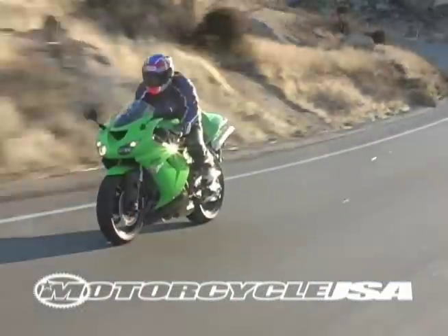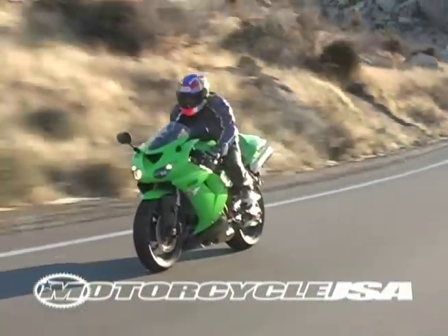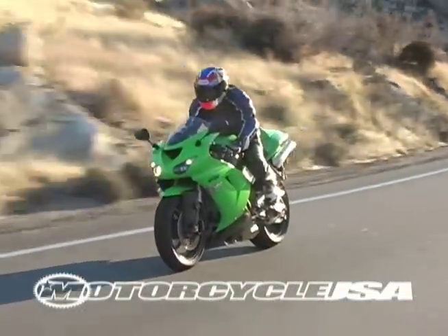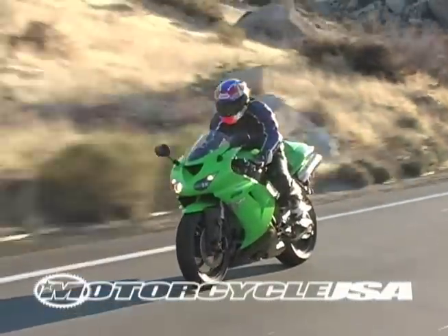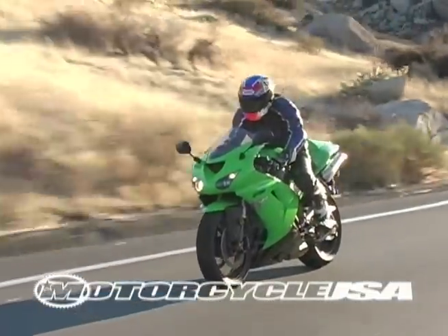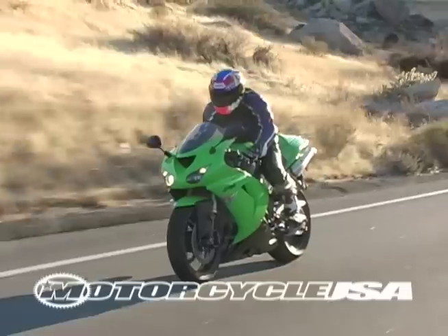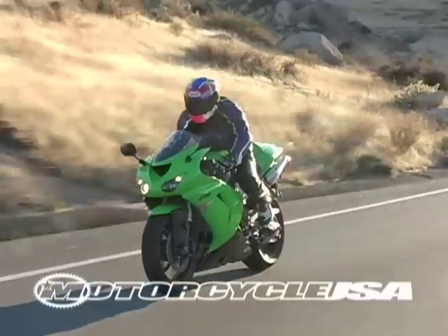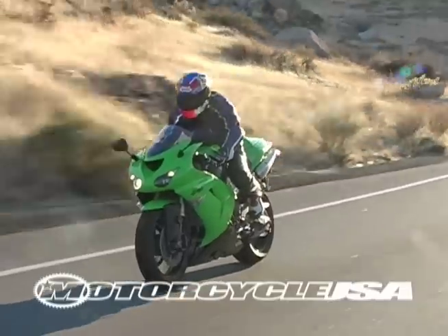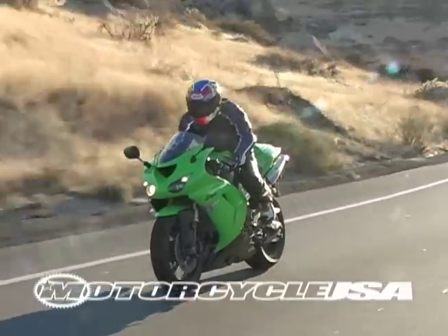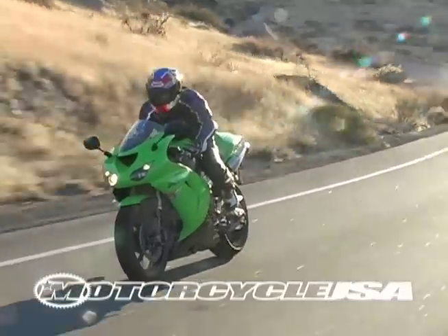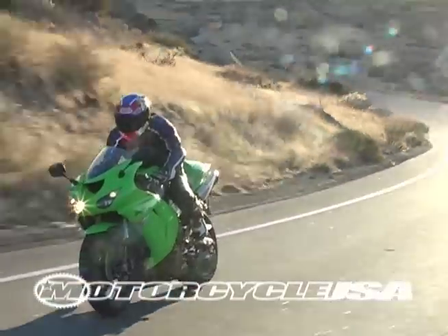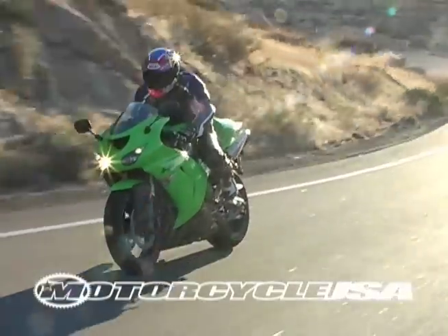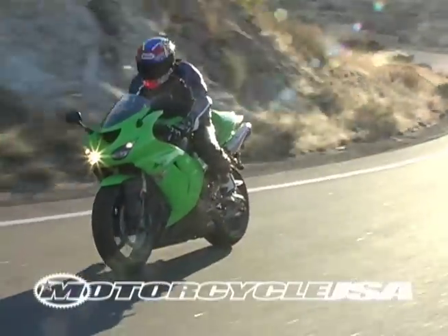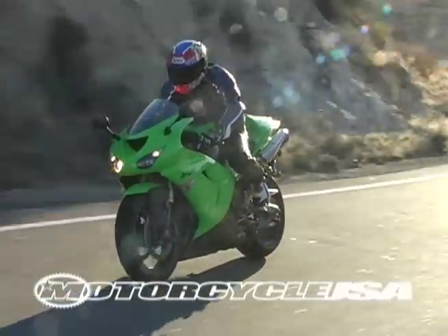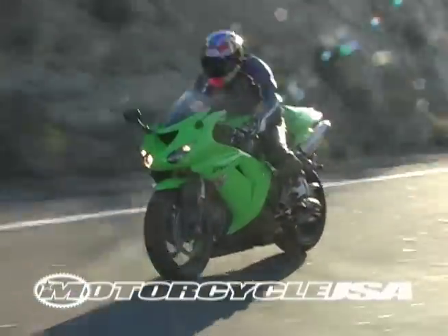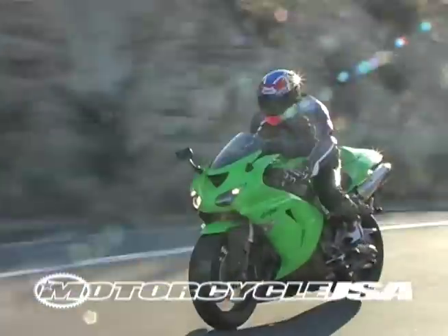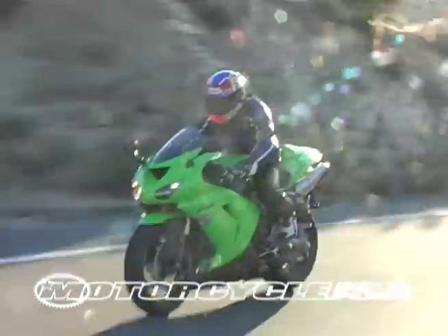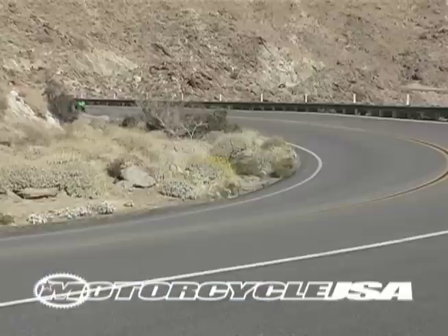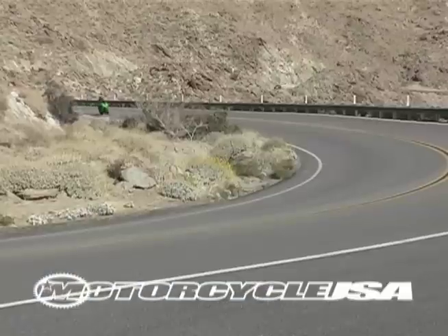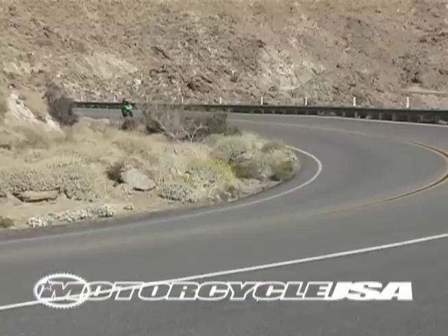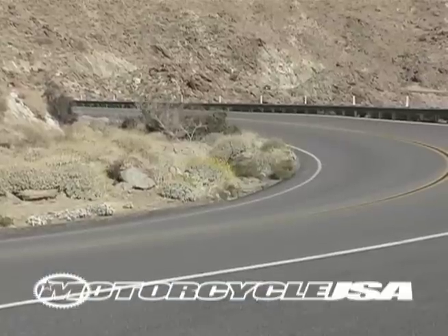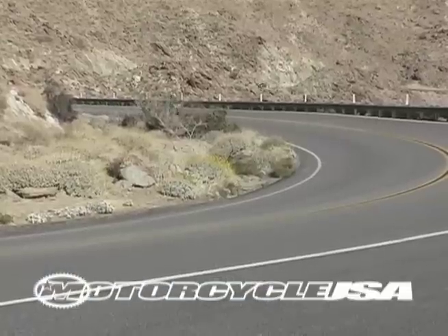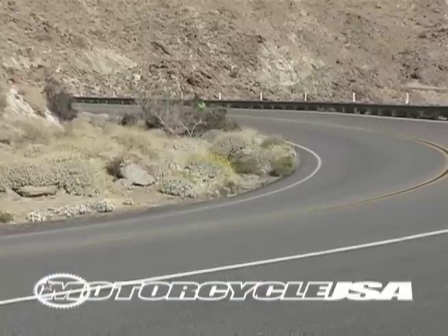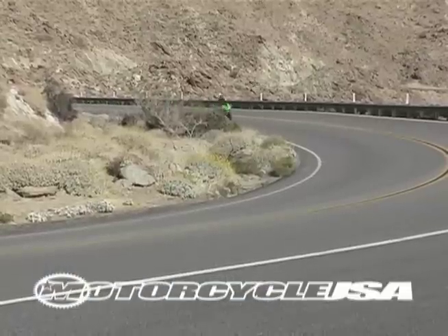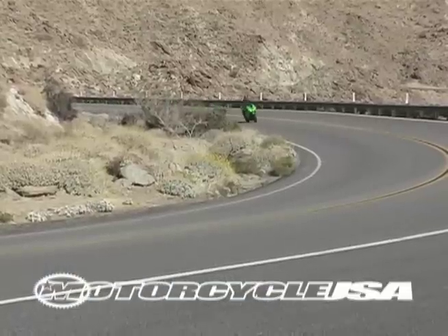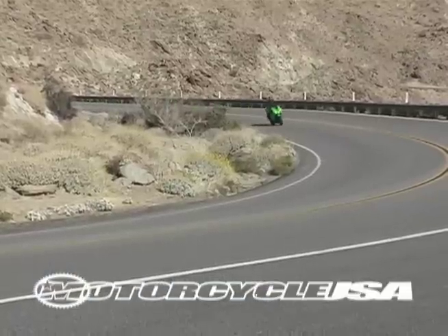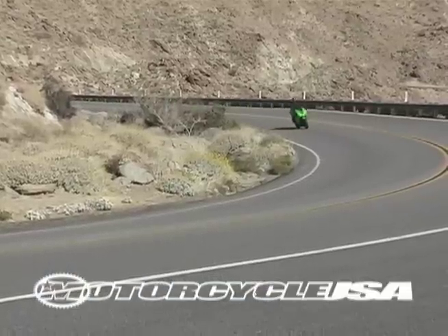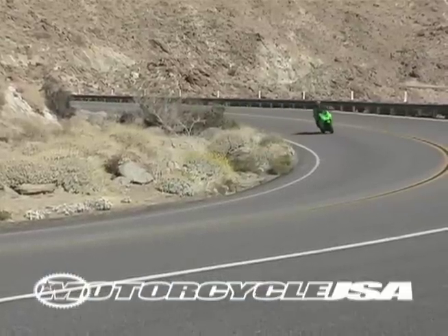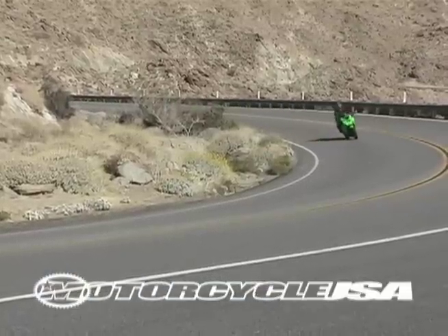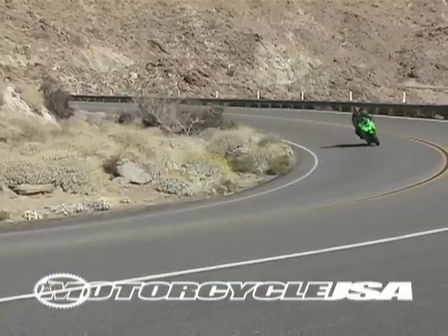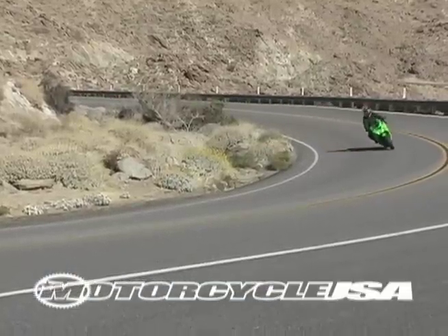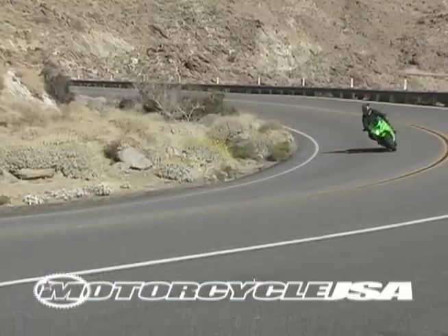The ZX's riding position has also been tweaked, putting a bit more pressure on a rider's wrists. Still, it was judged to be among the most comfortable in this group.